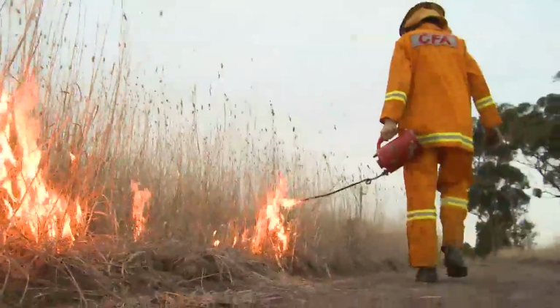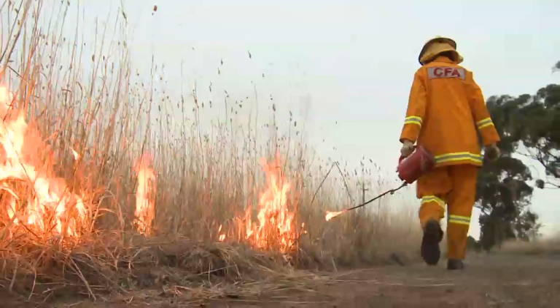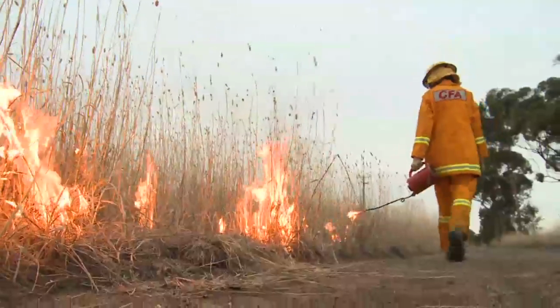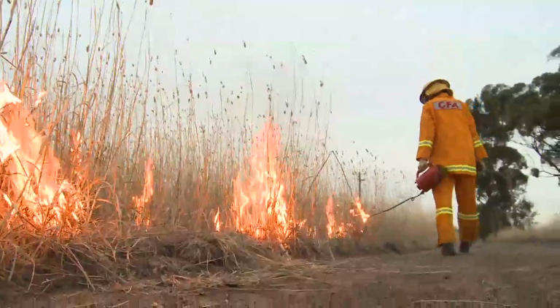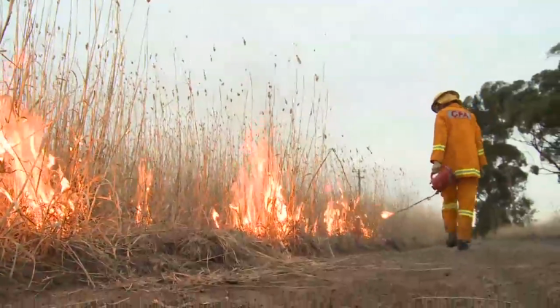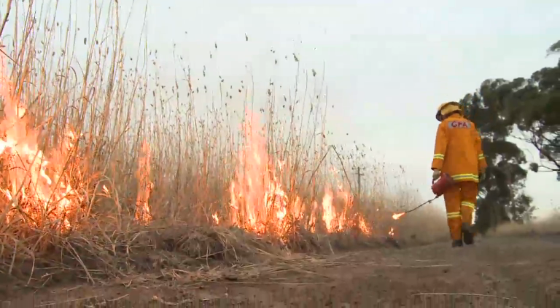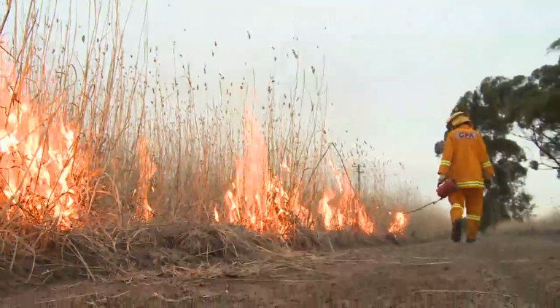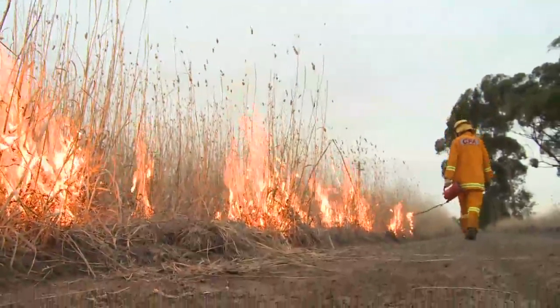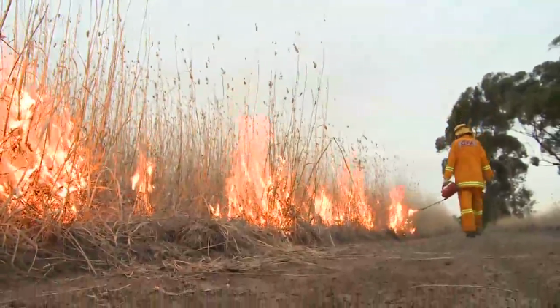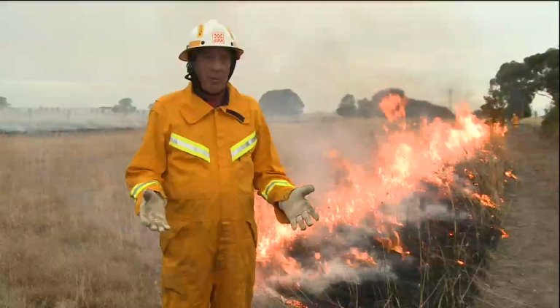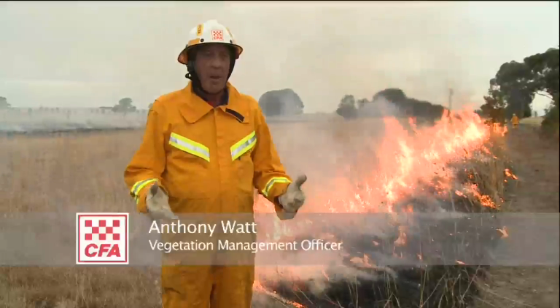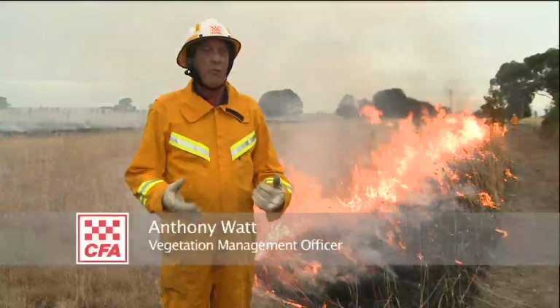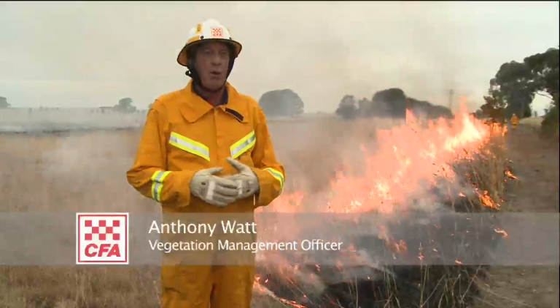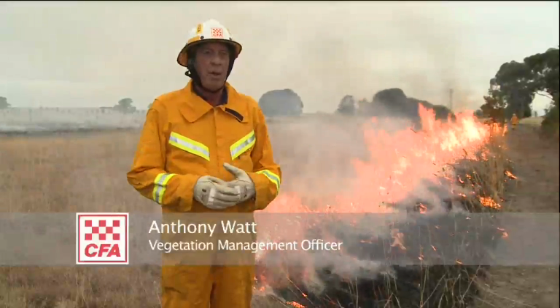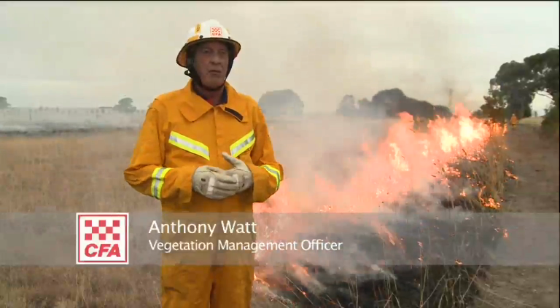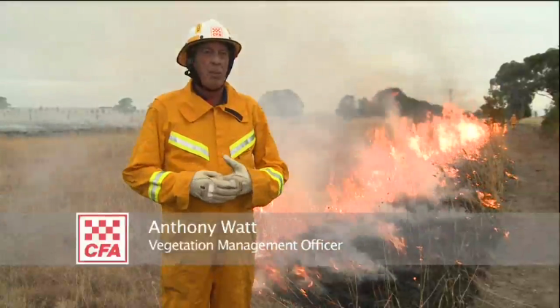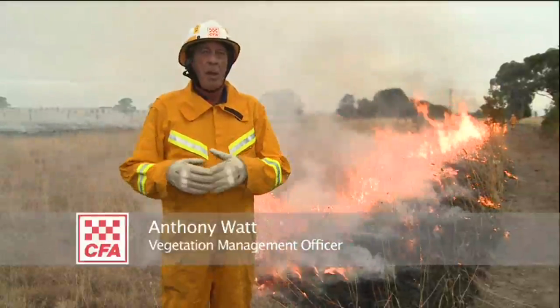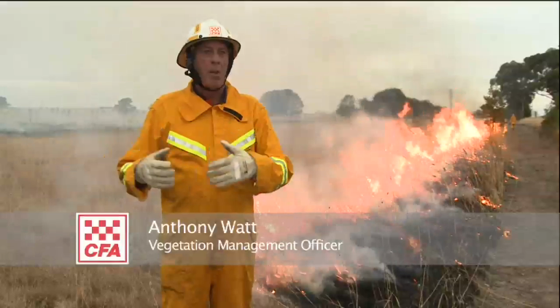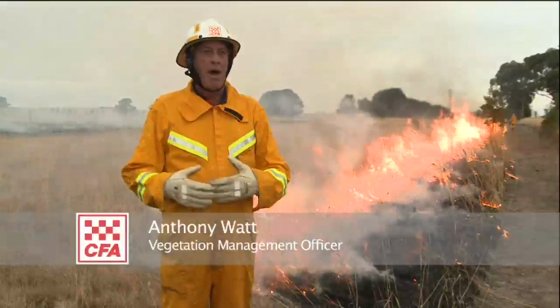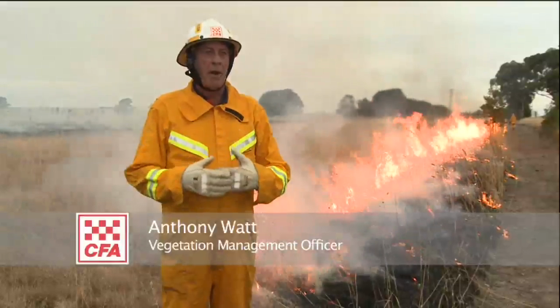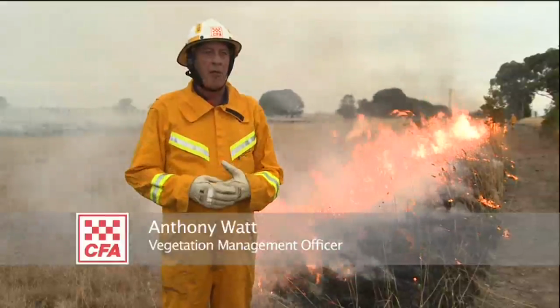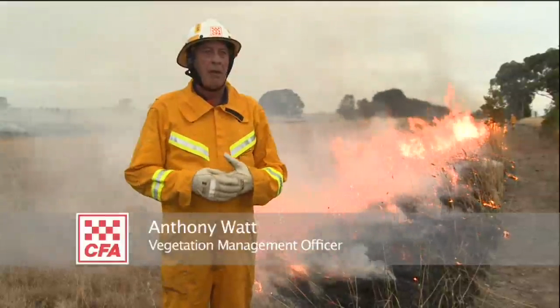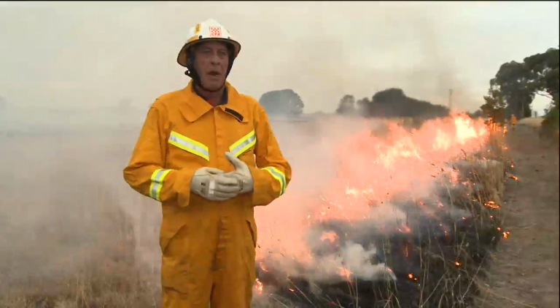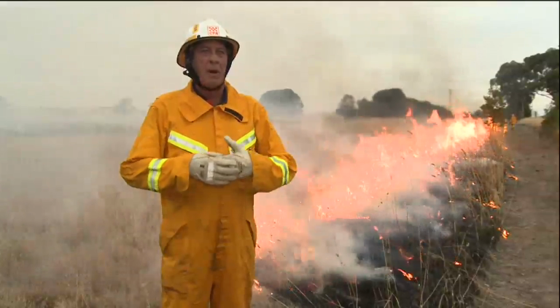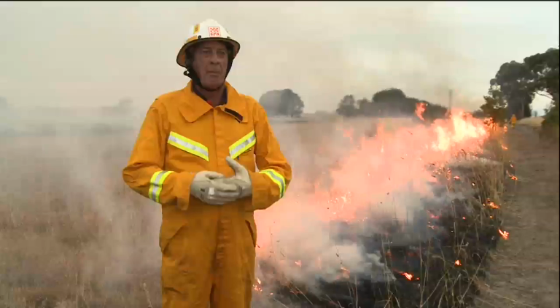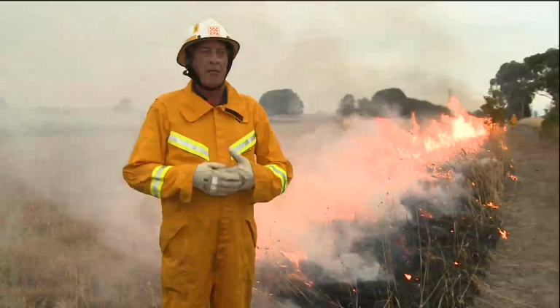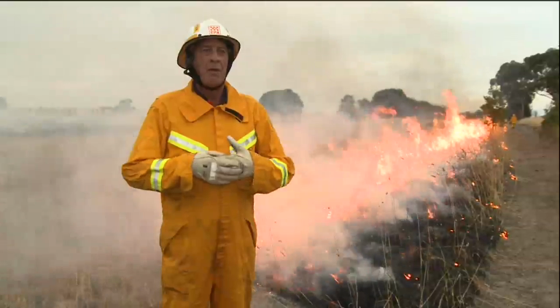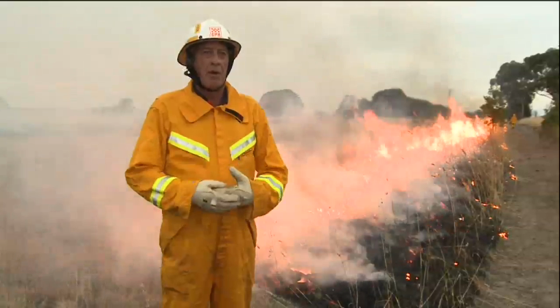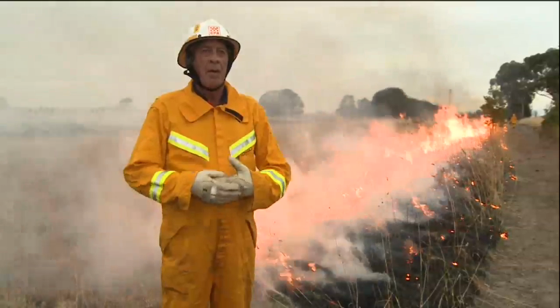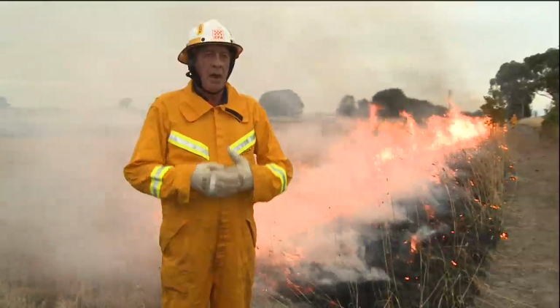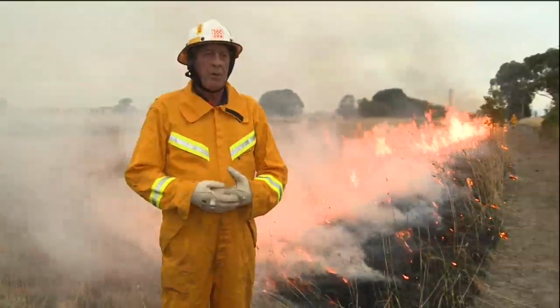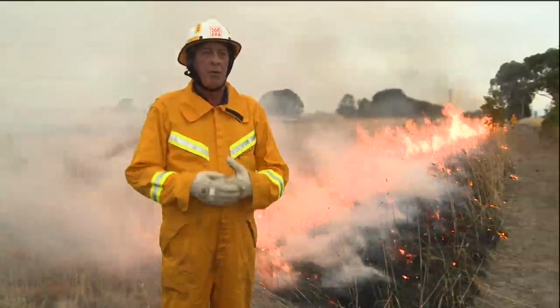This is a prescribed burn to reduce fuel loads. The reason why we do it is to help stop a fast running grass fire — it's somewhere that enables us to slow it down, hinder it, and stop.